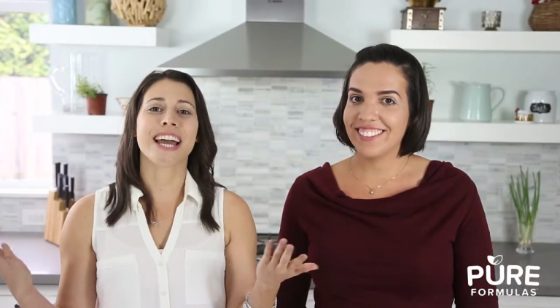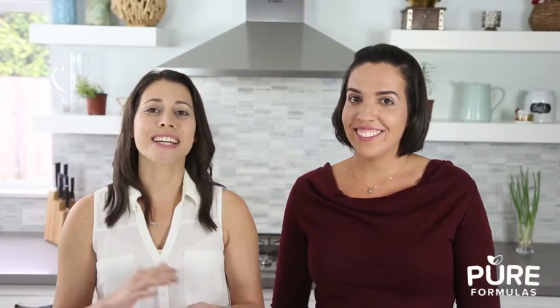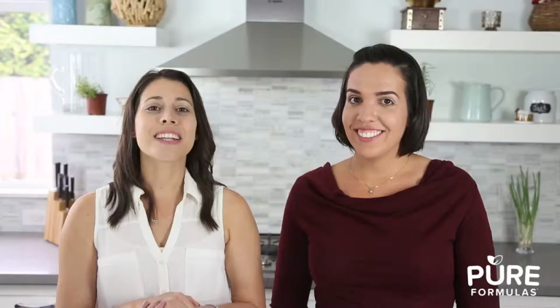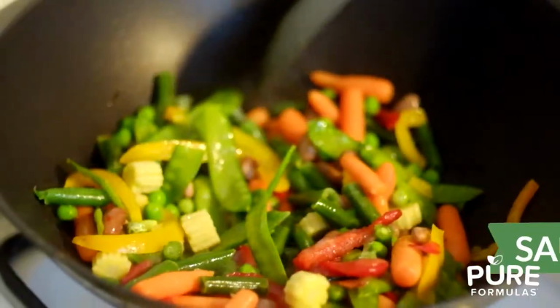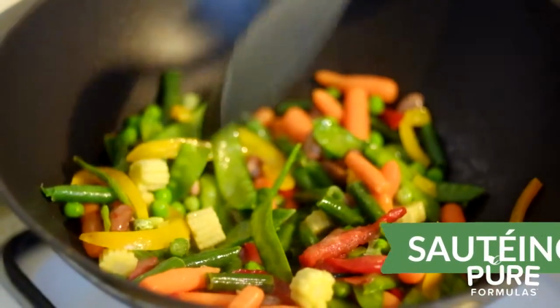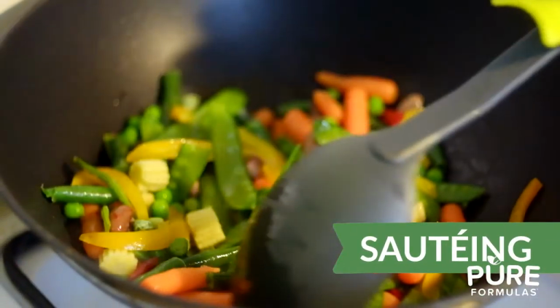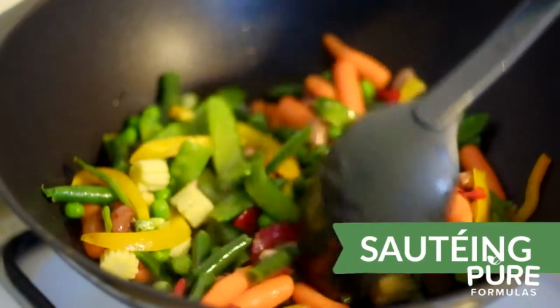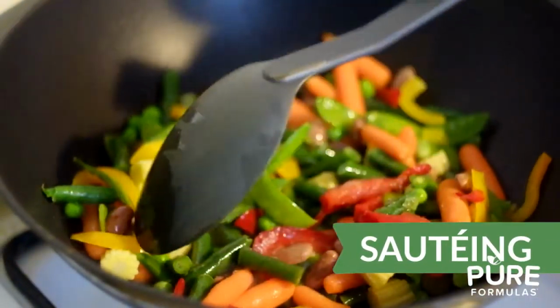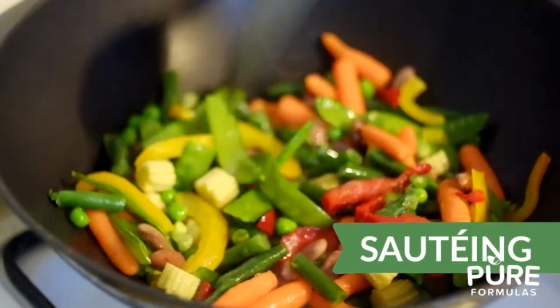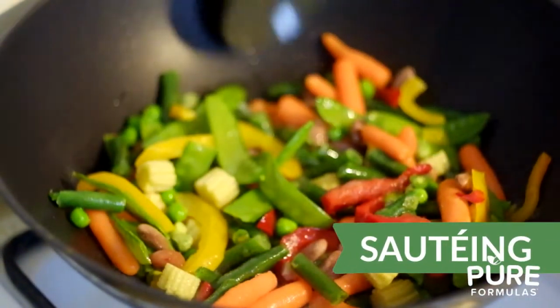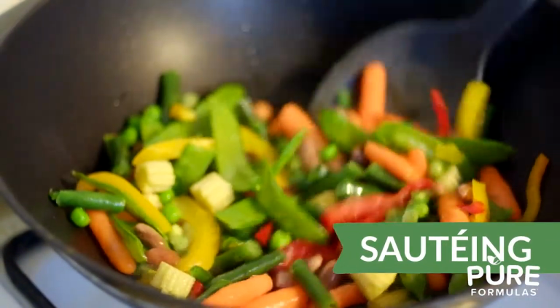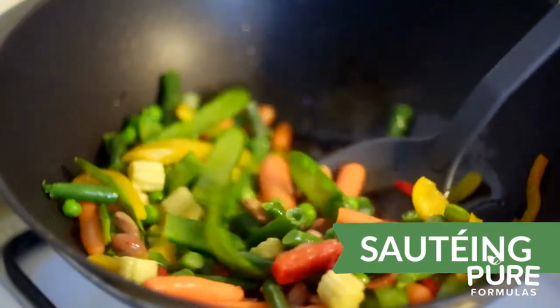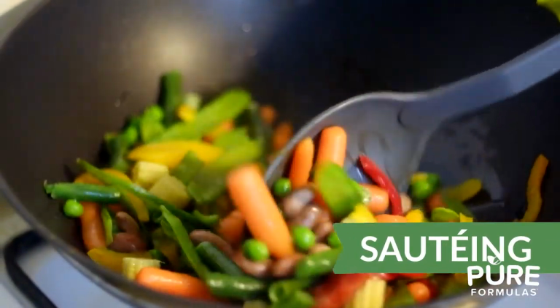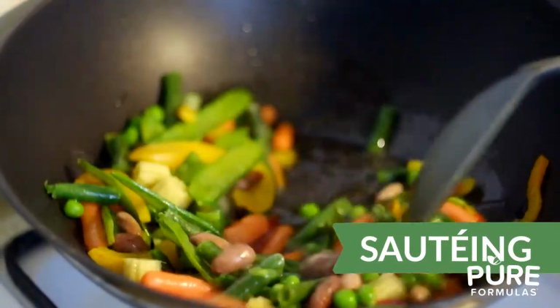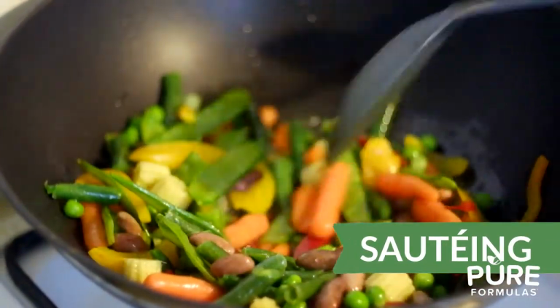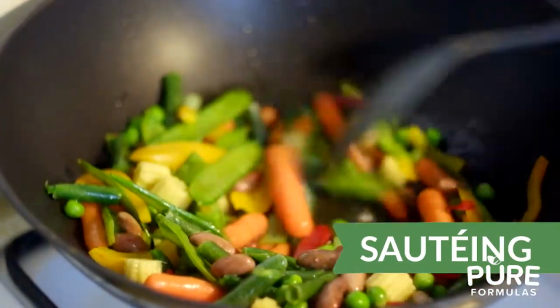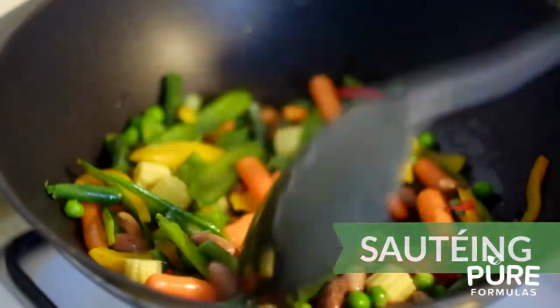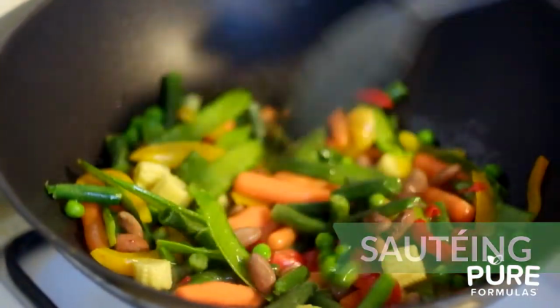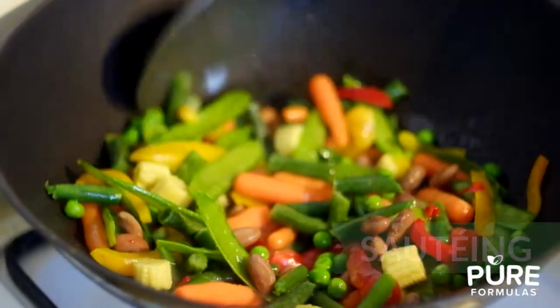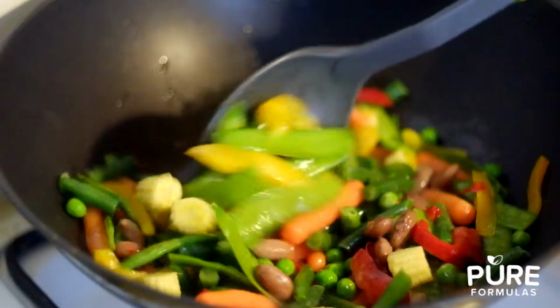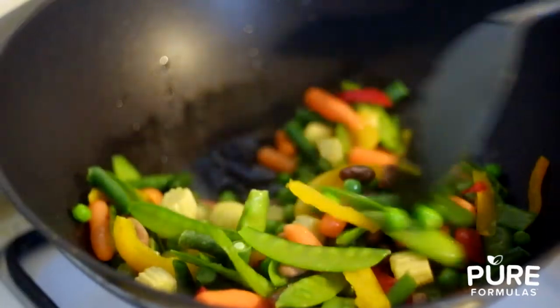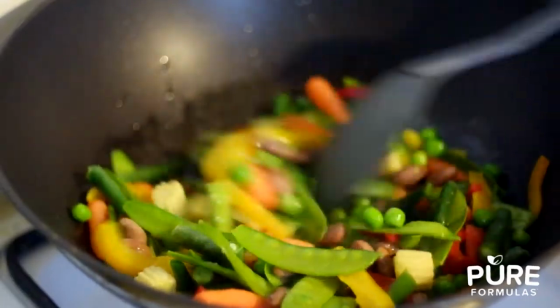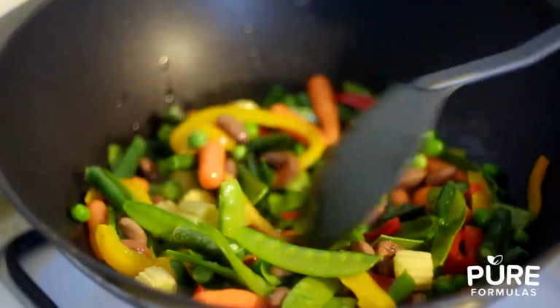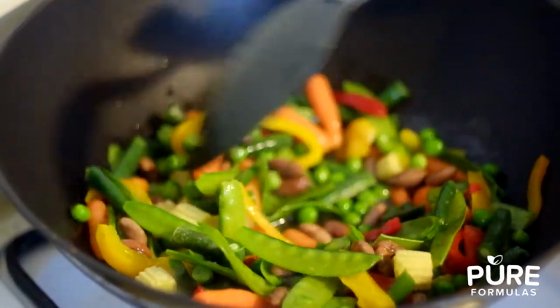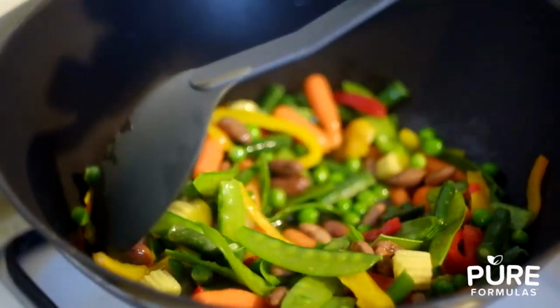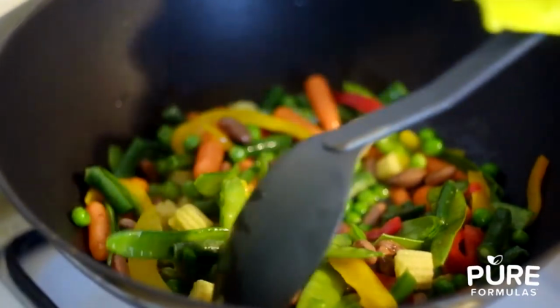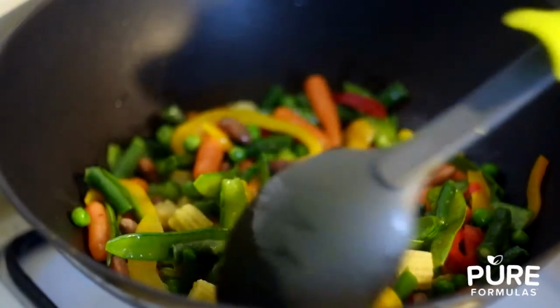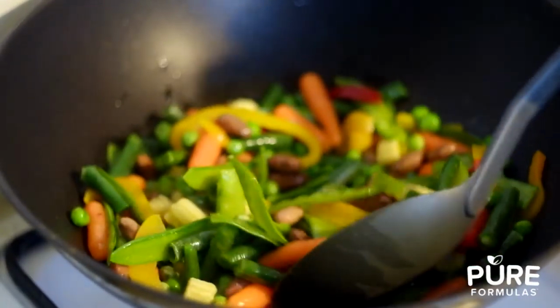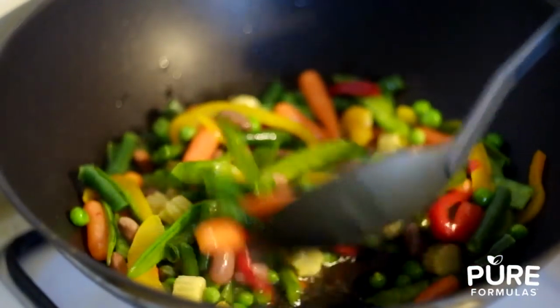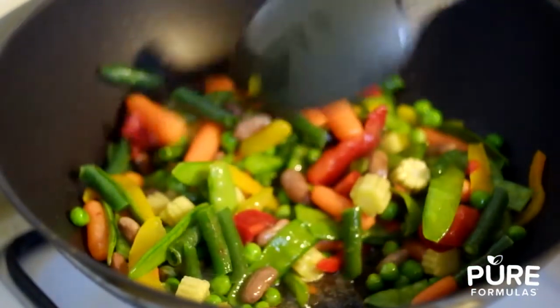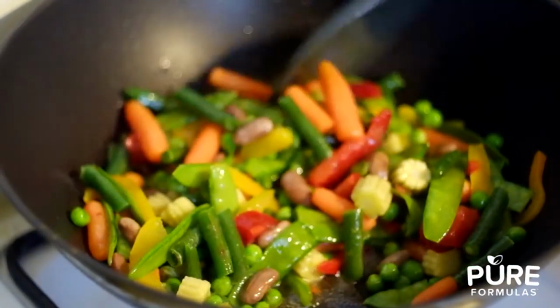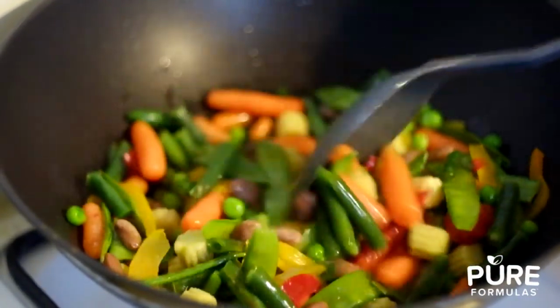Sautéing. Like stir-frying, this method cooks veggies and other foods cut into thin, small pieces quickly. This technique calls for oil to cook, however you can substitute with low-fat broth.